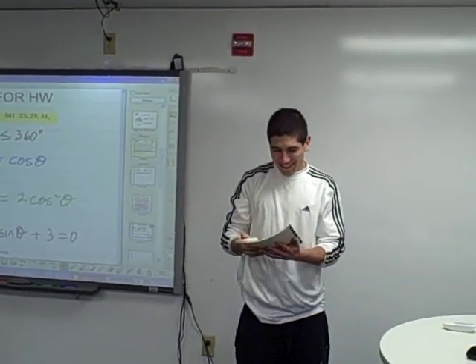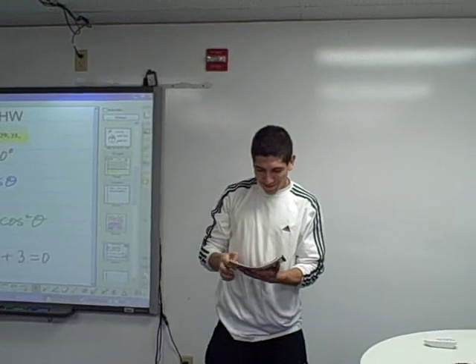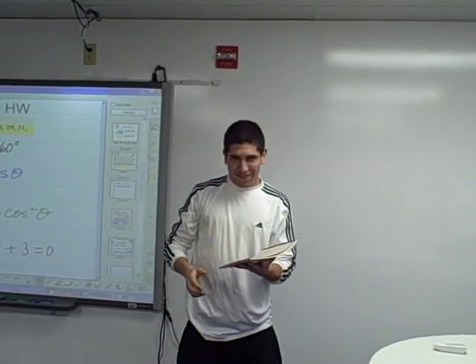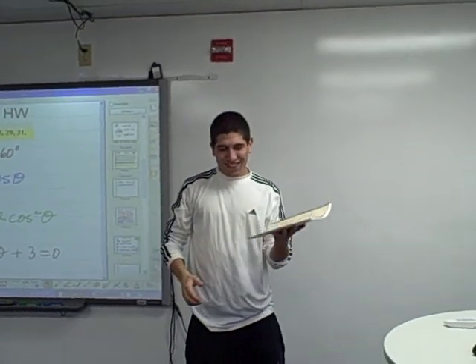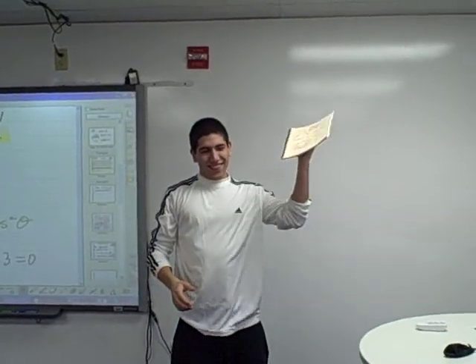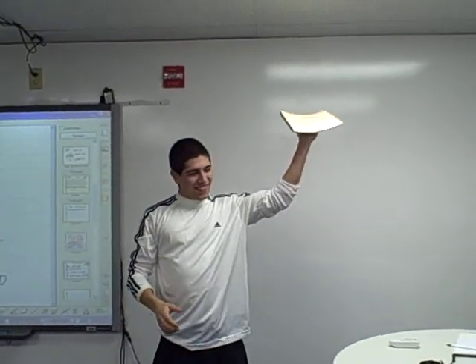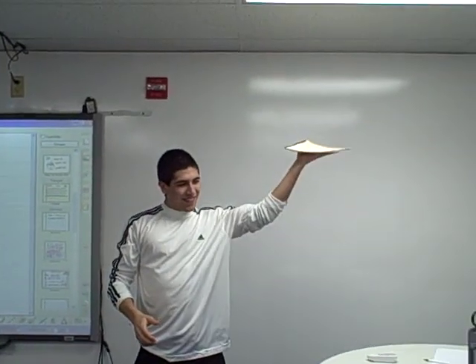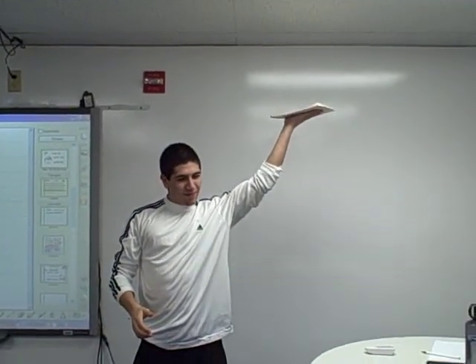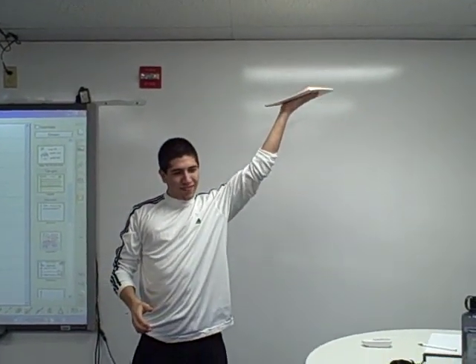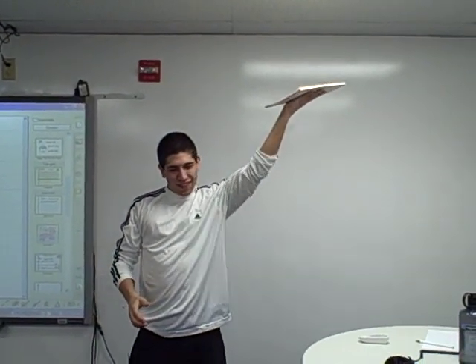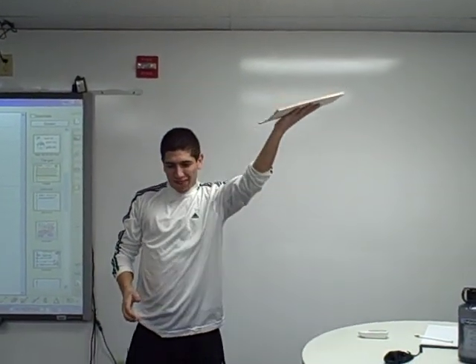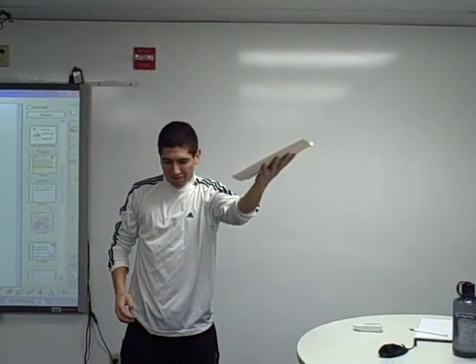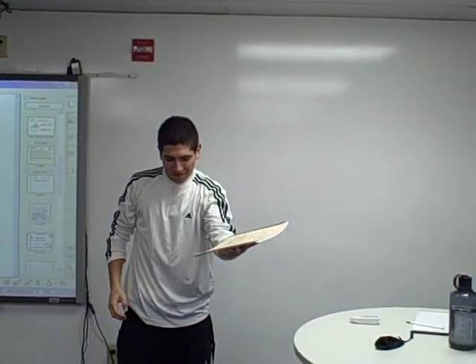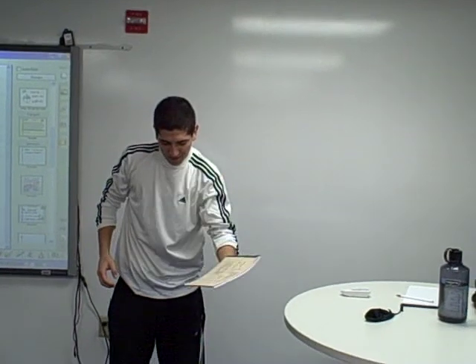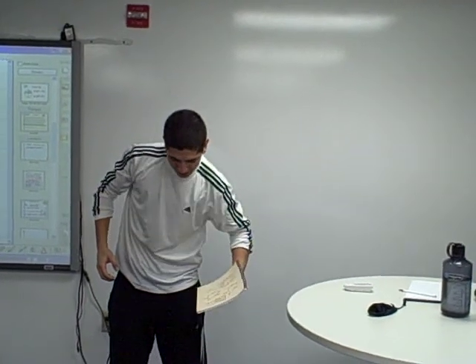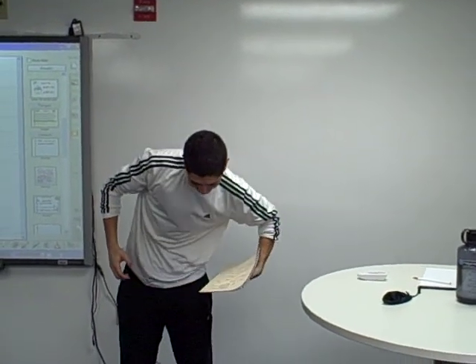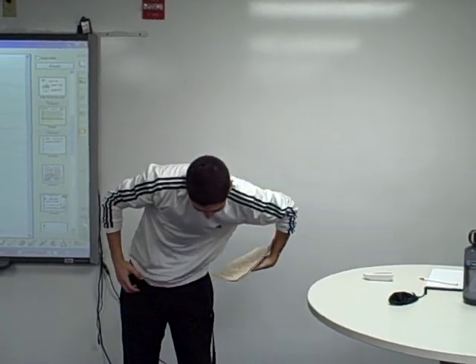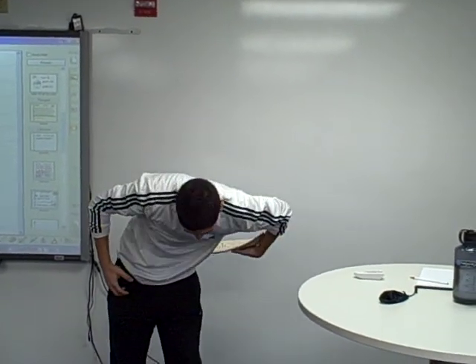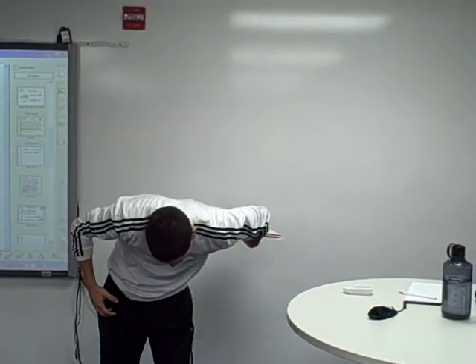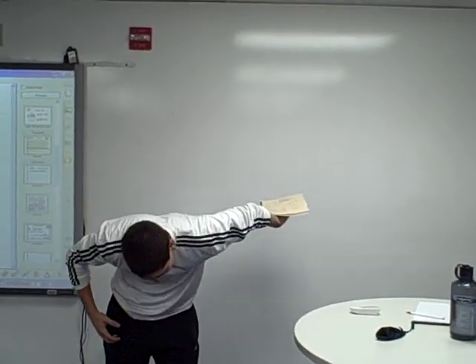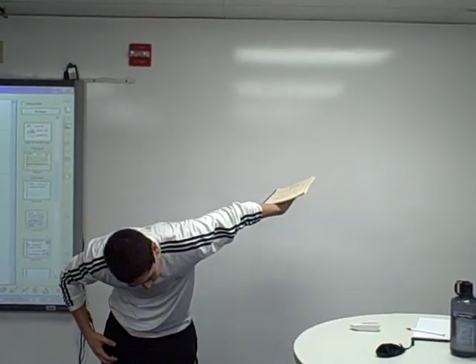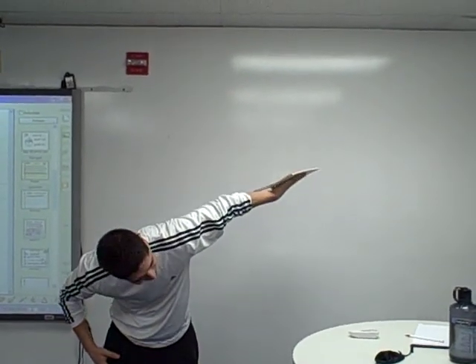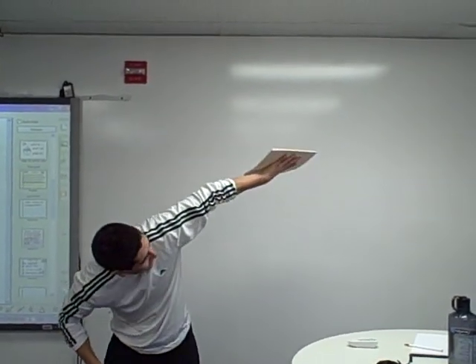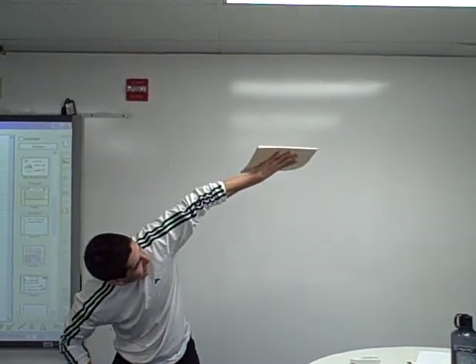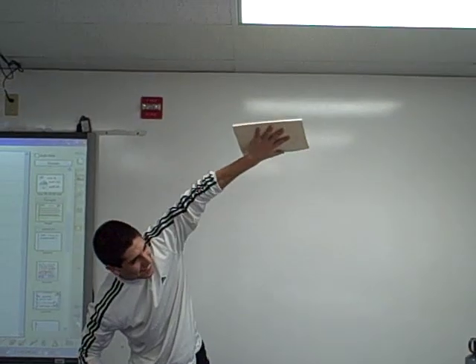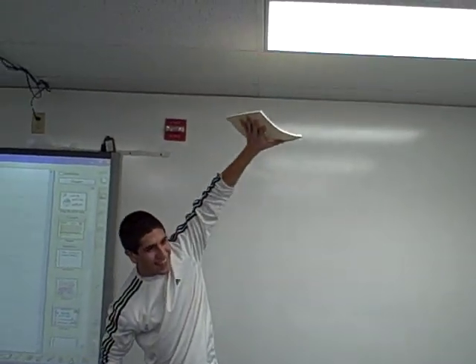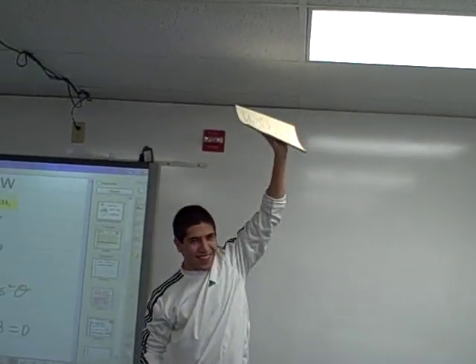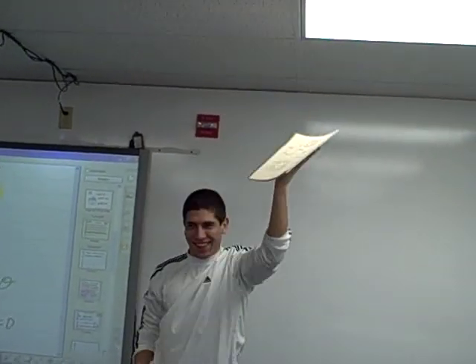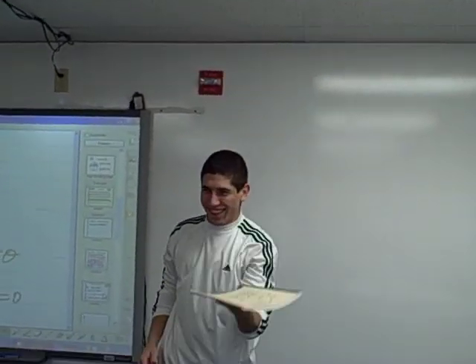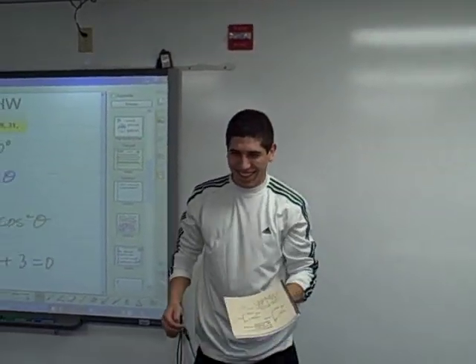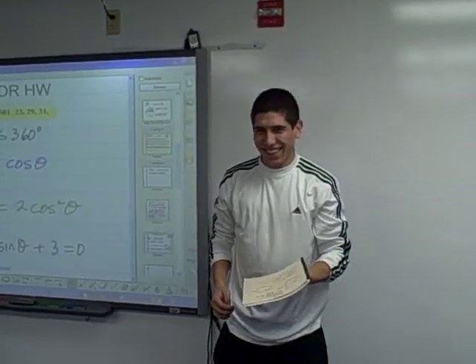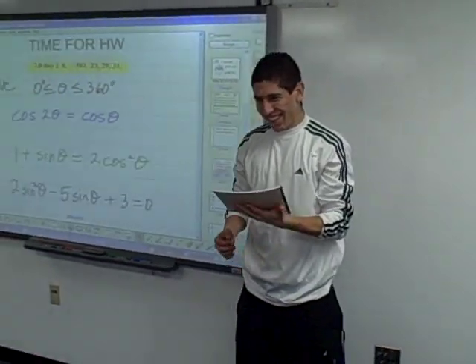Now he's going to do it with the other hand if he's got that mastered. Twist it around between his arm and his body. Good. Up. Impressive. Great work. Great work. Nice job.